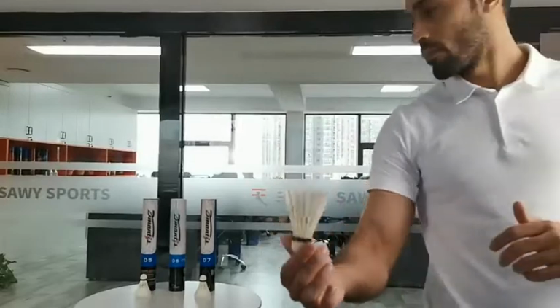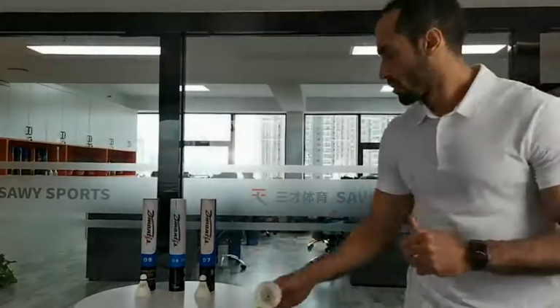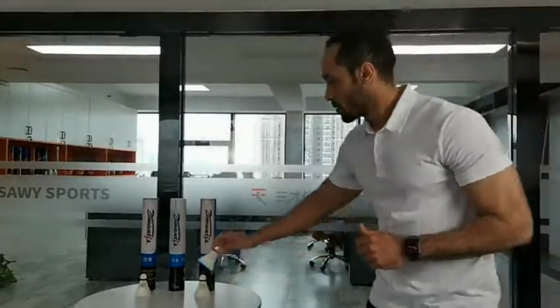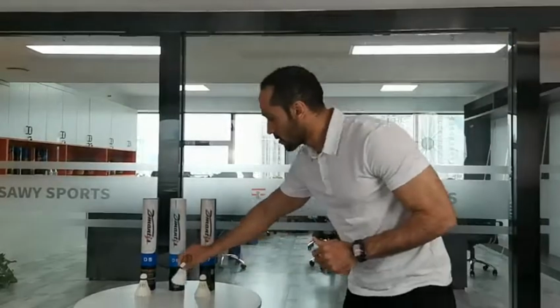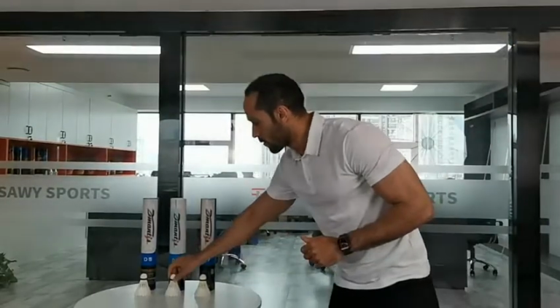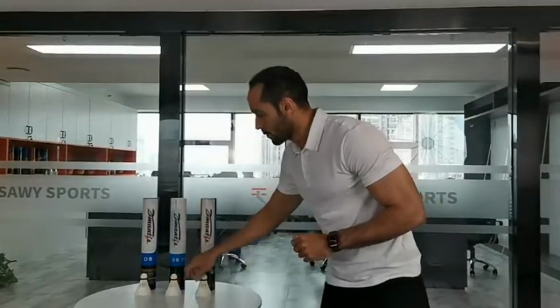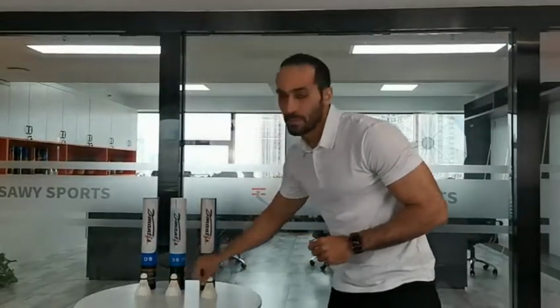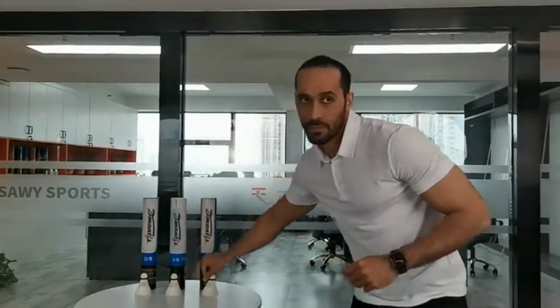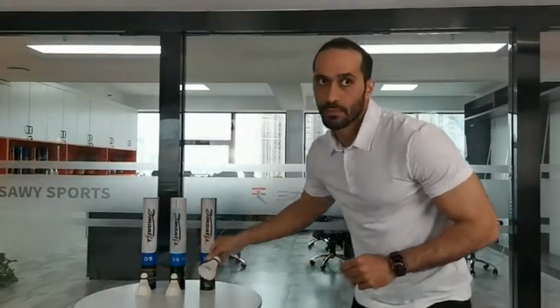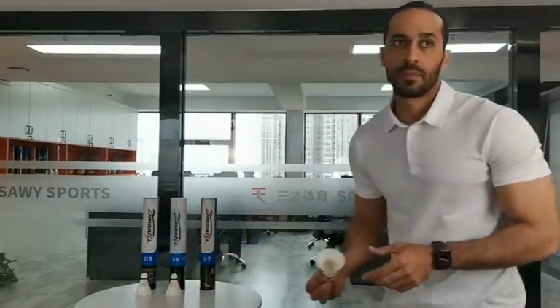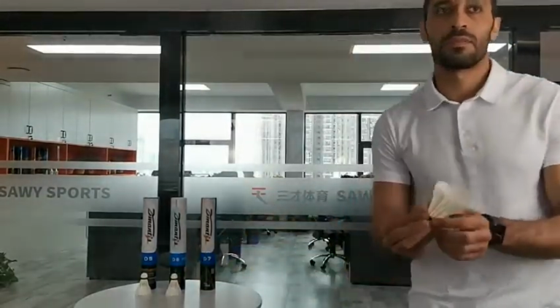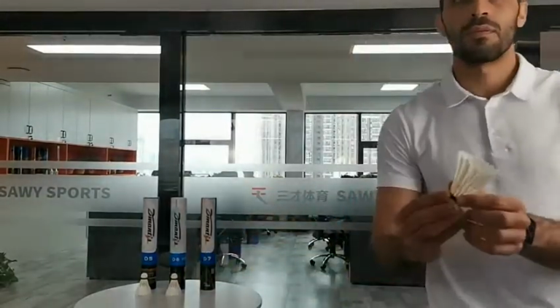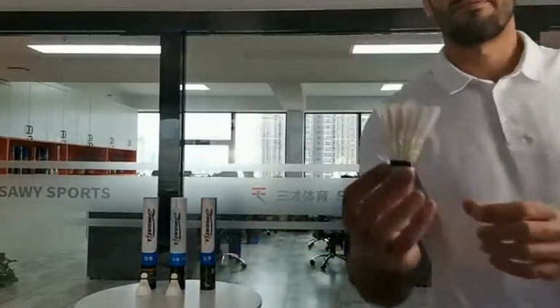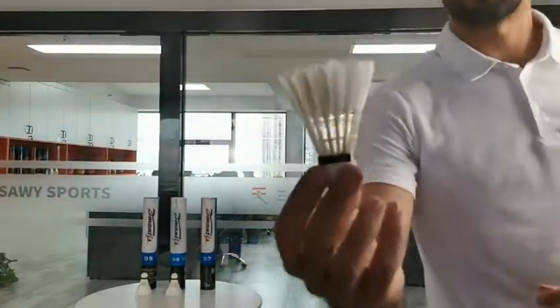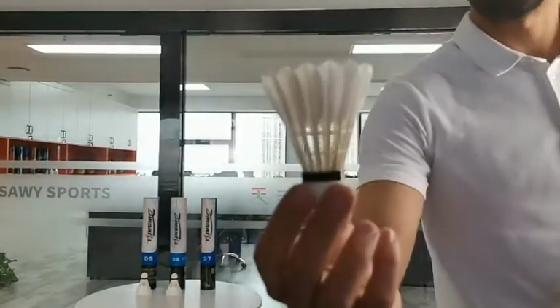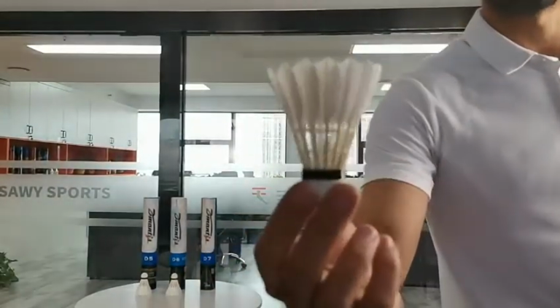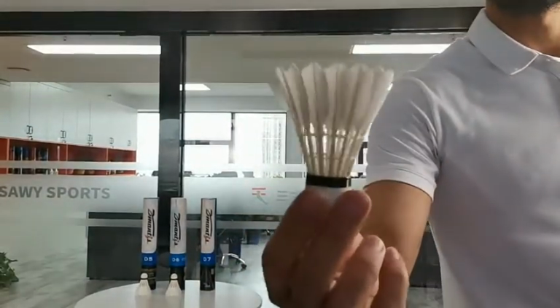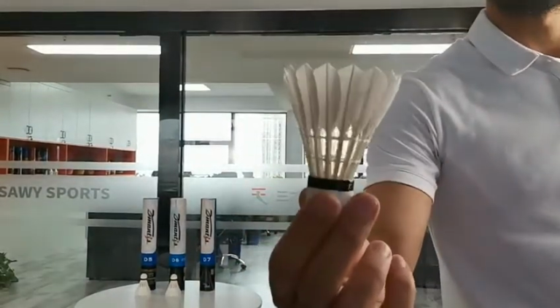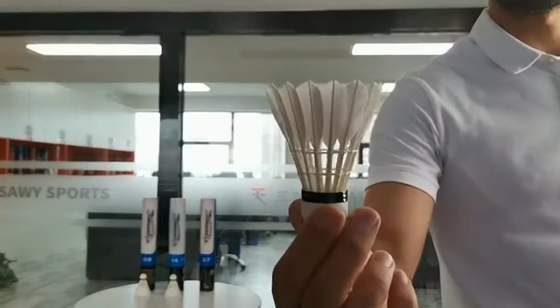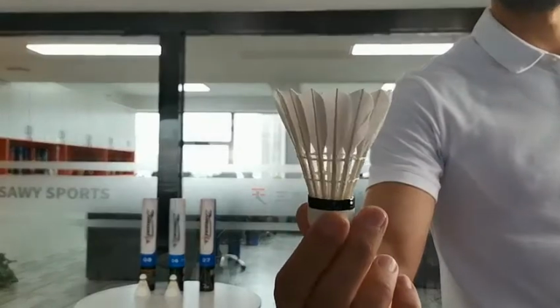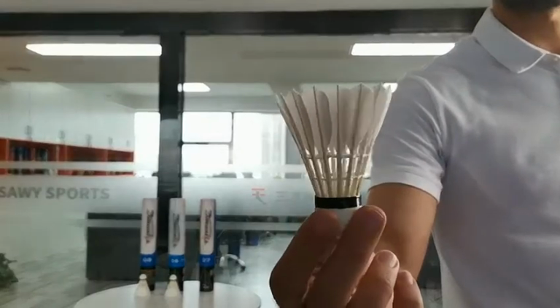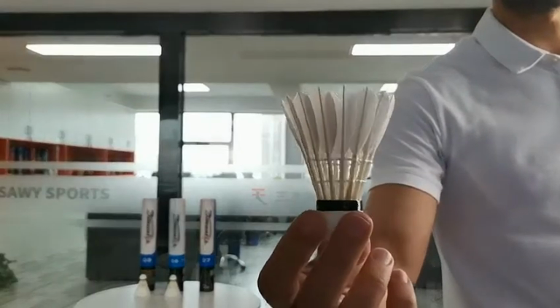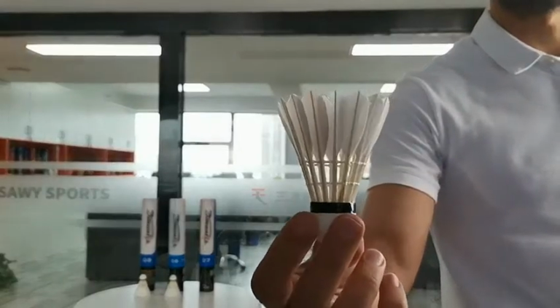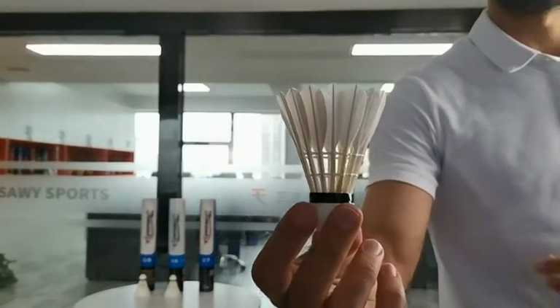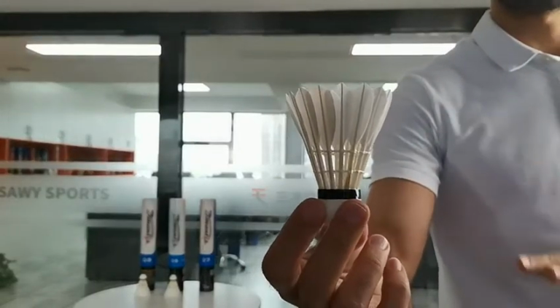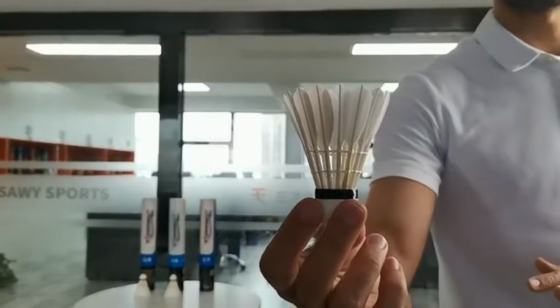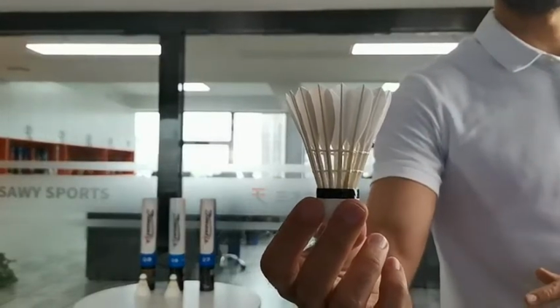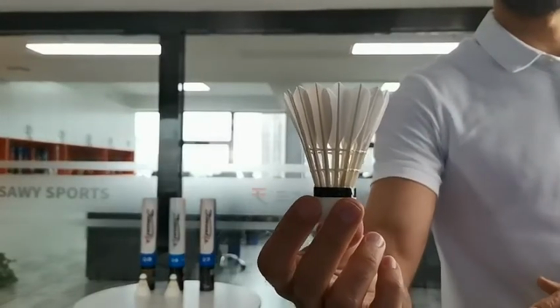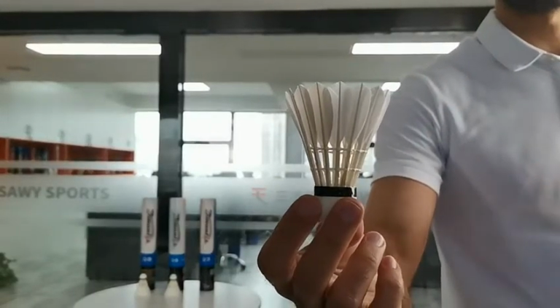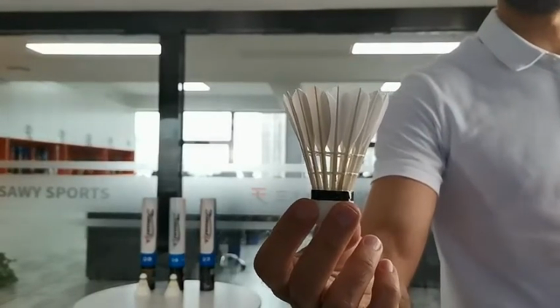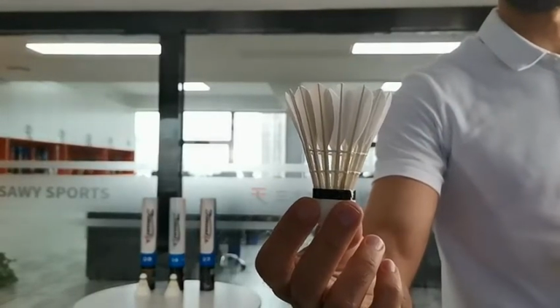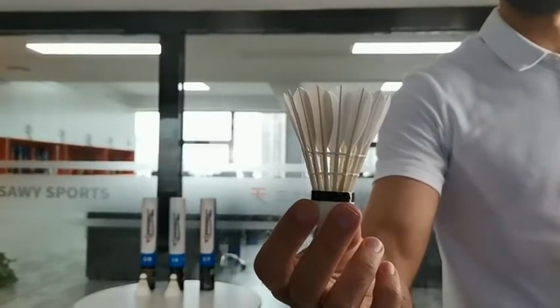Here is the D7. It consists of fiber cork and third class duck feather. The package for each one is split pieces in one barrel.